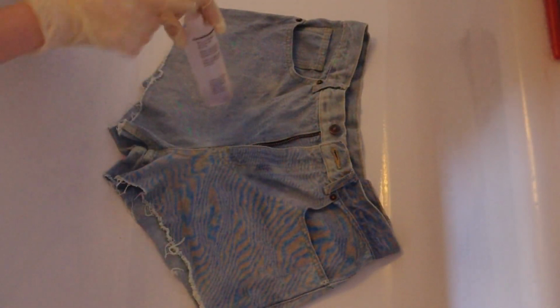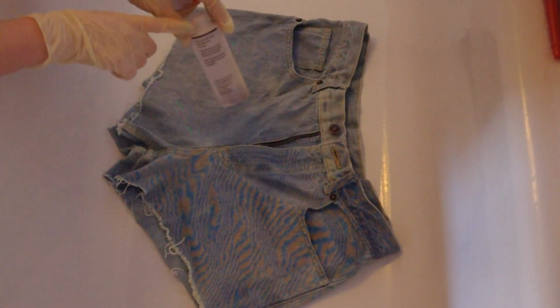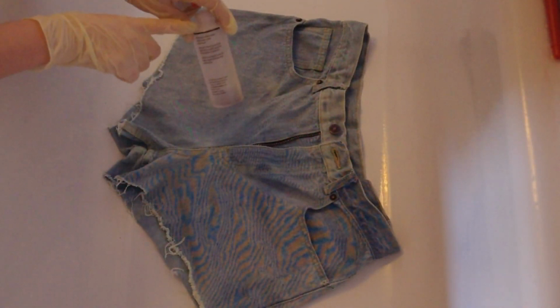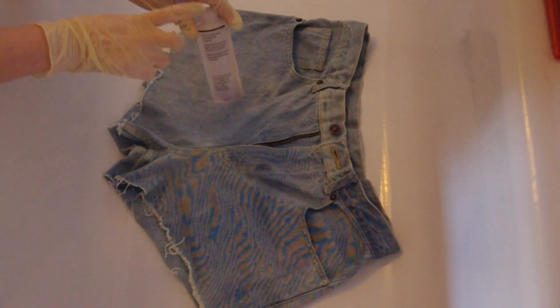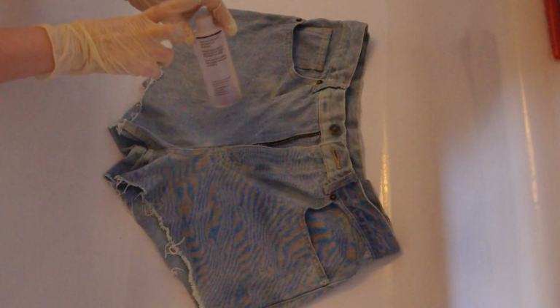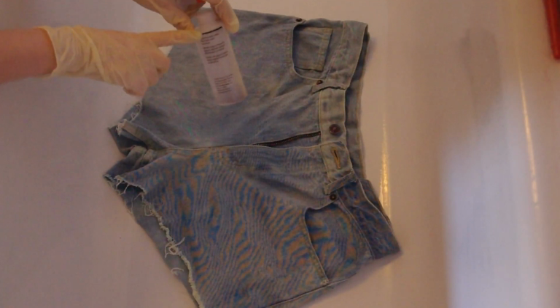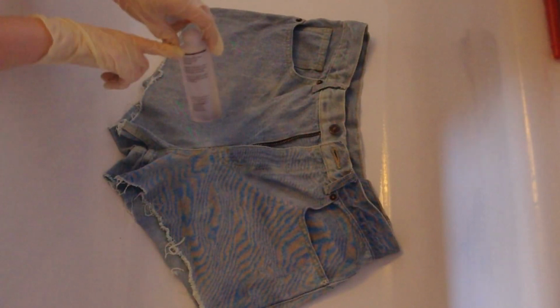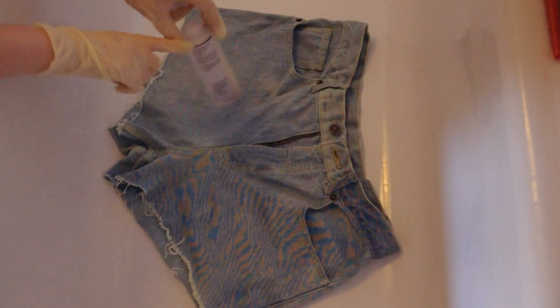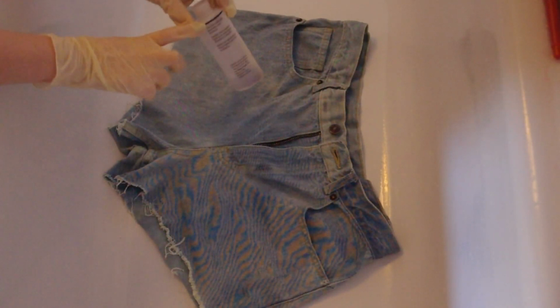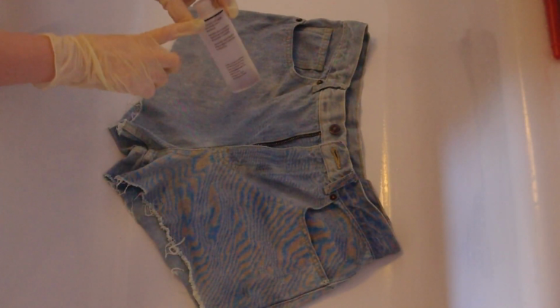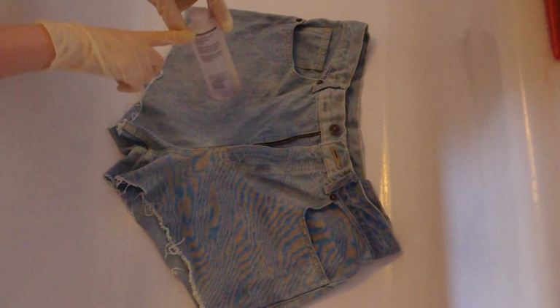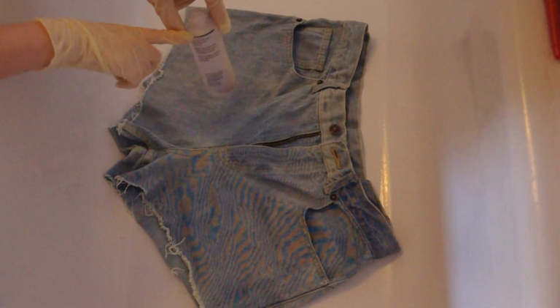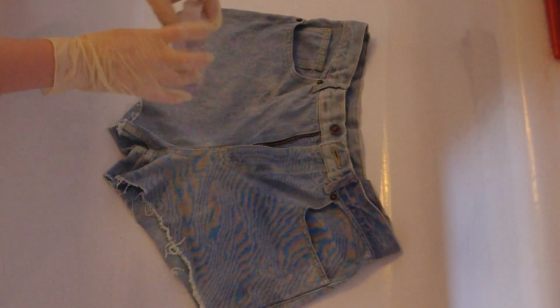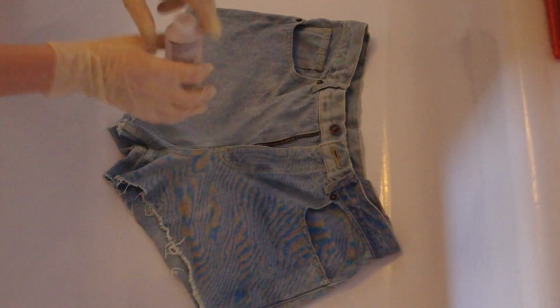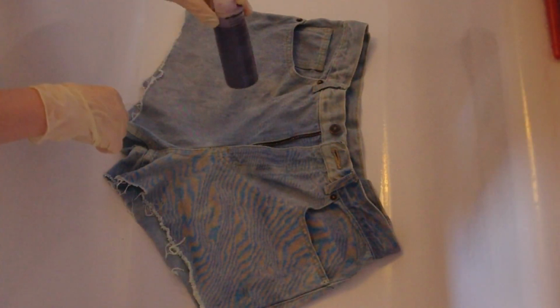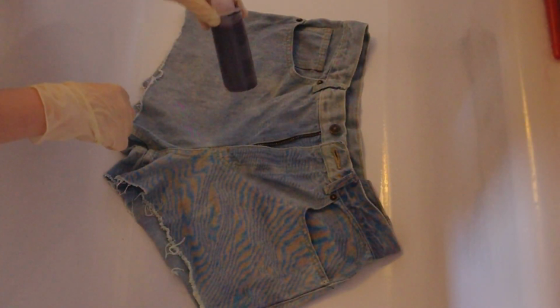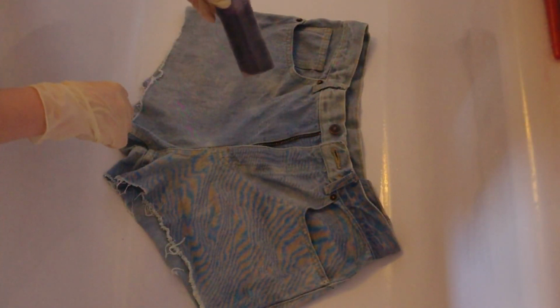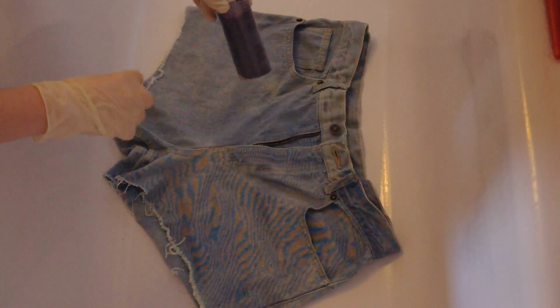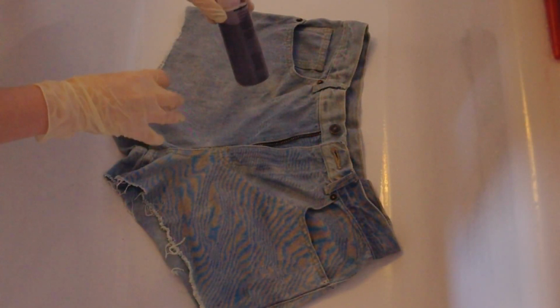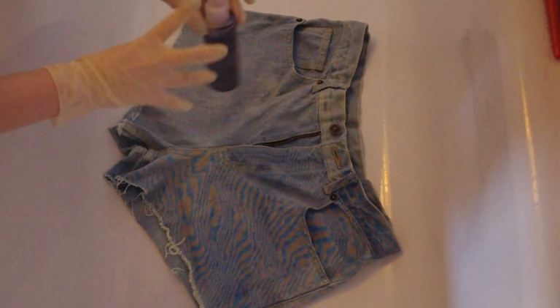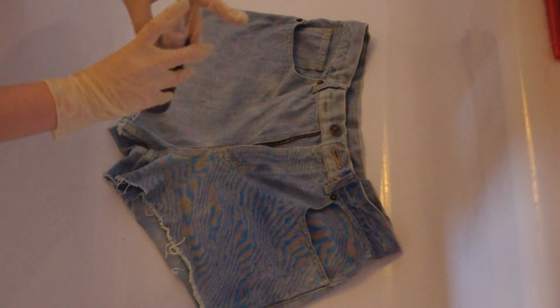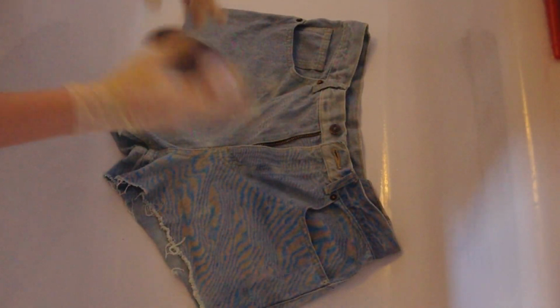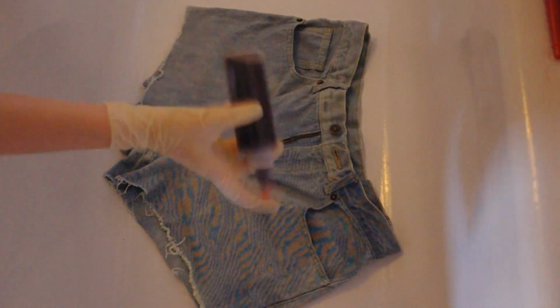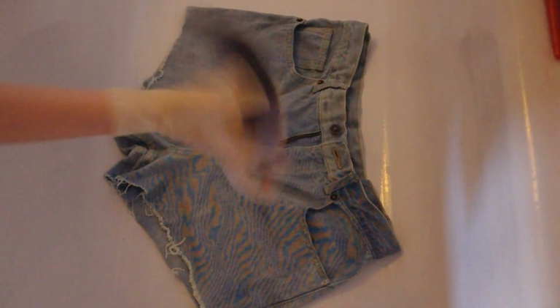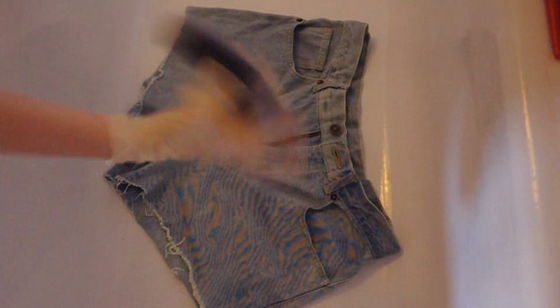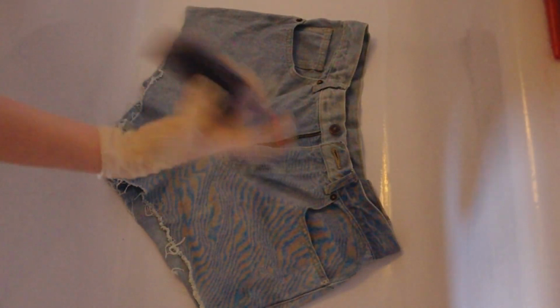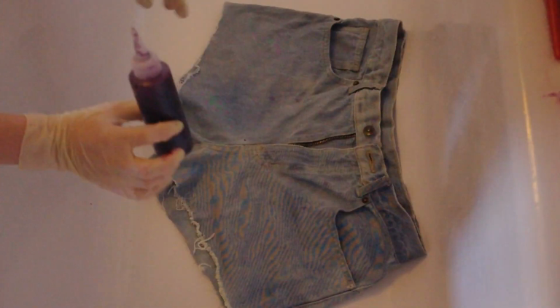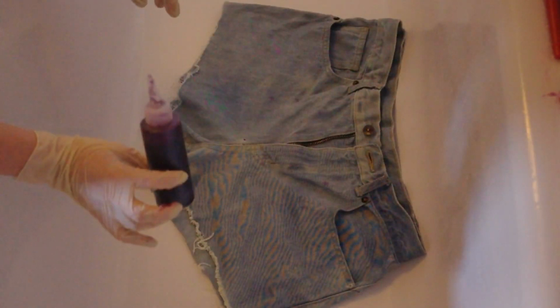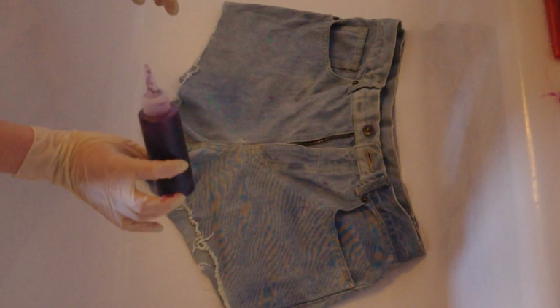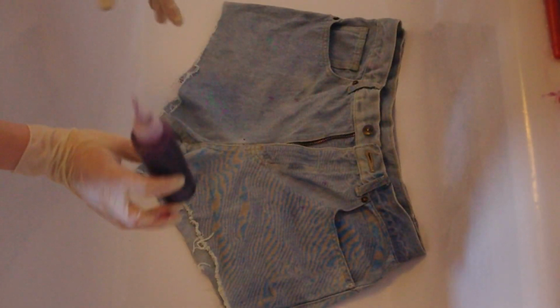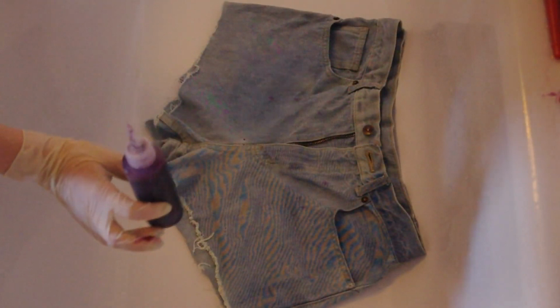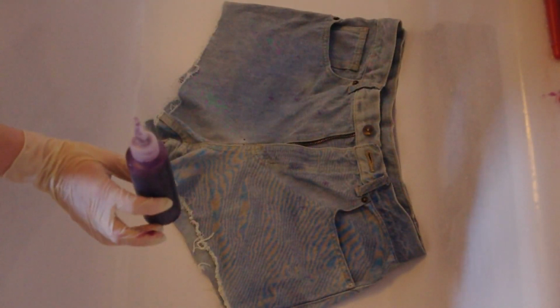First you want to mix your dye. To mix this type of dye you fill the bottle up to the top line, then shake it to mix the dye into the water. When you've done that you're ready to start dyeing.